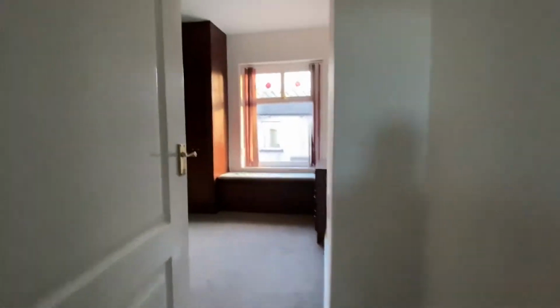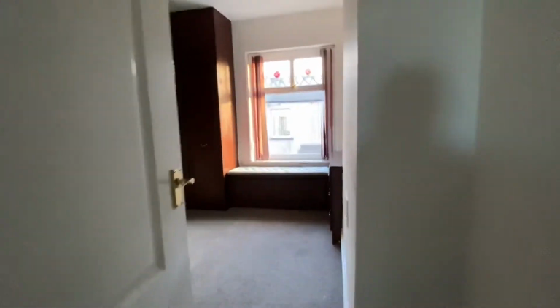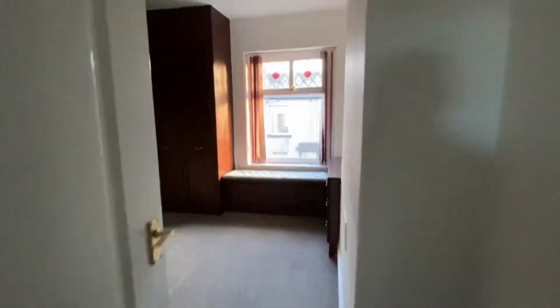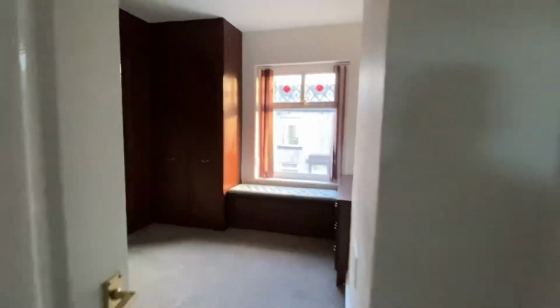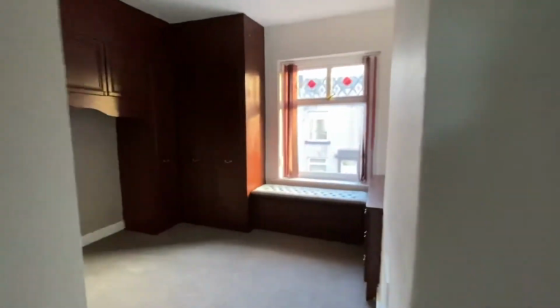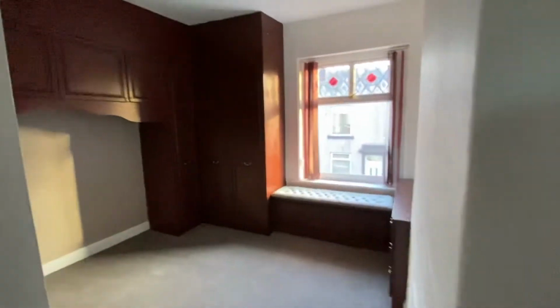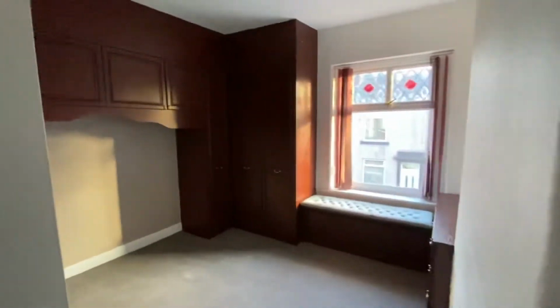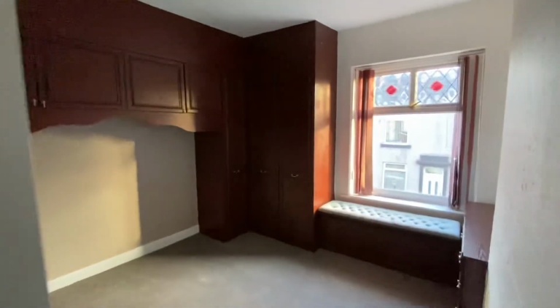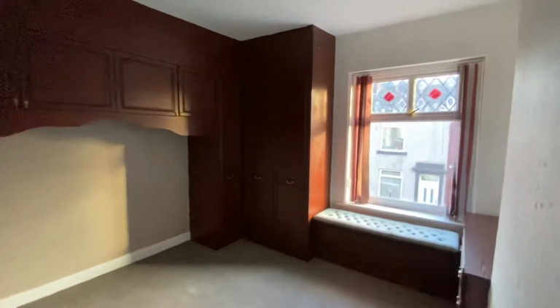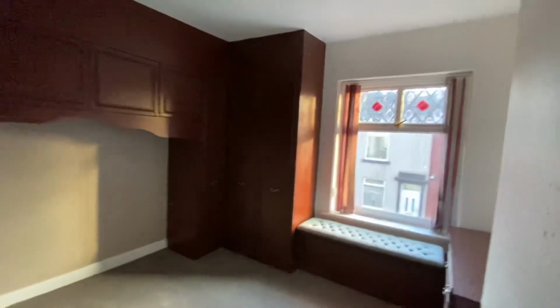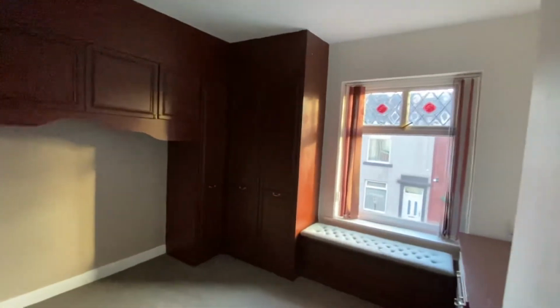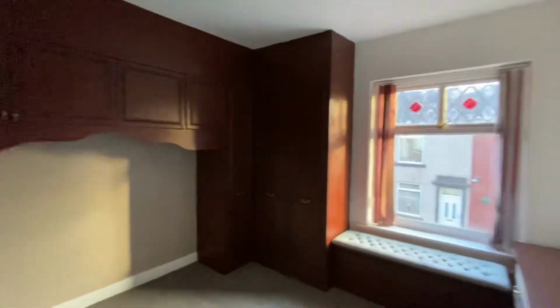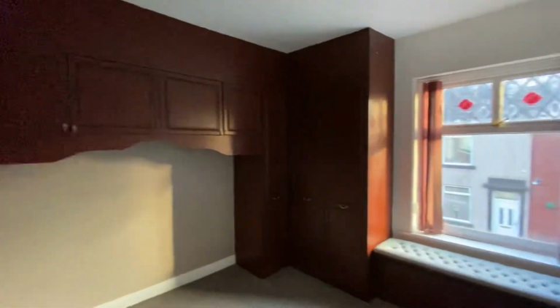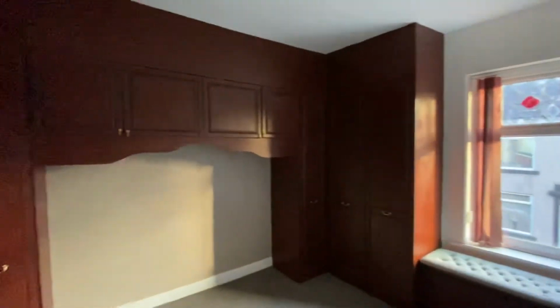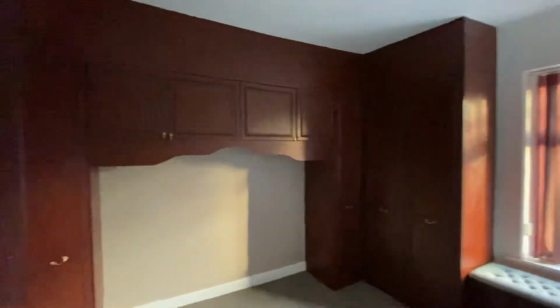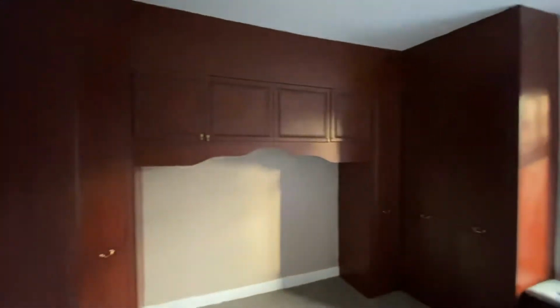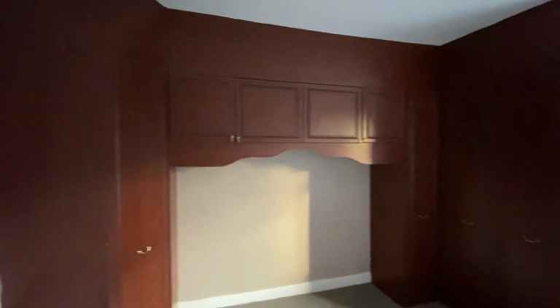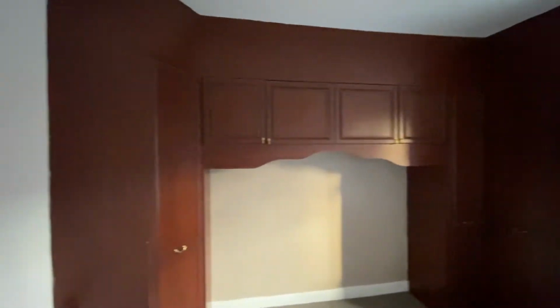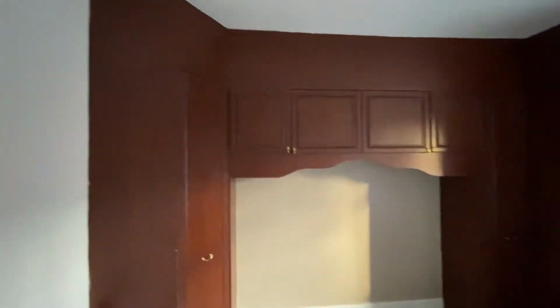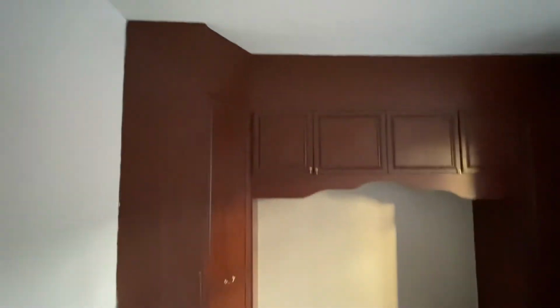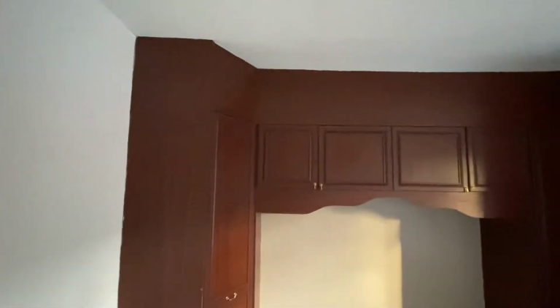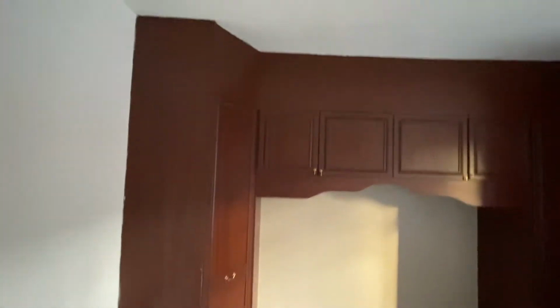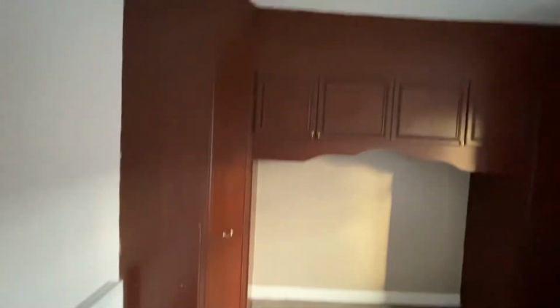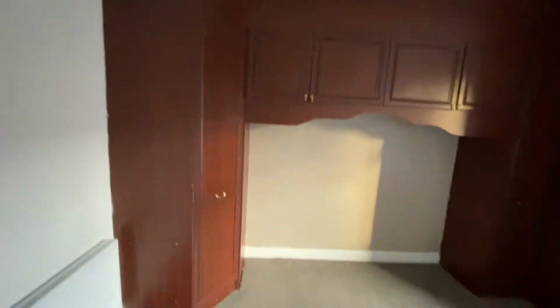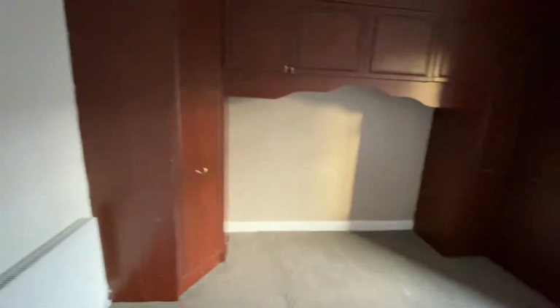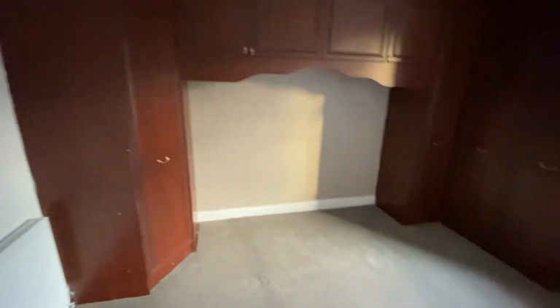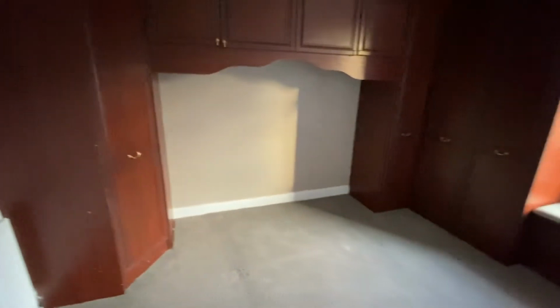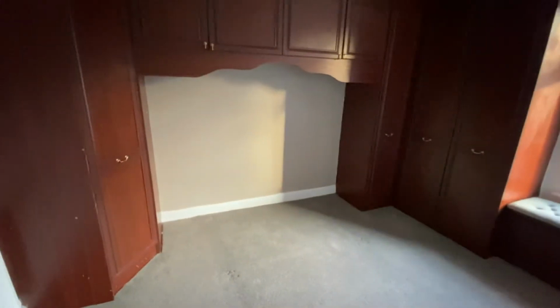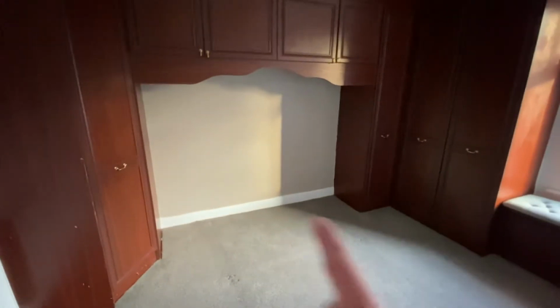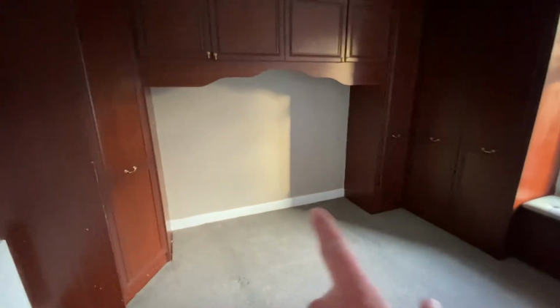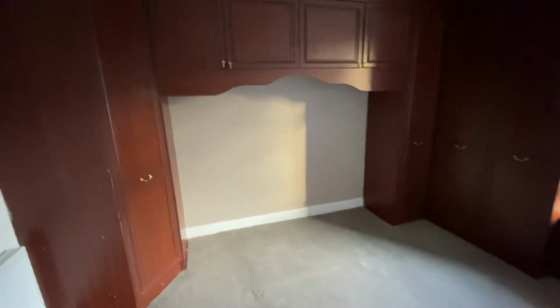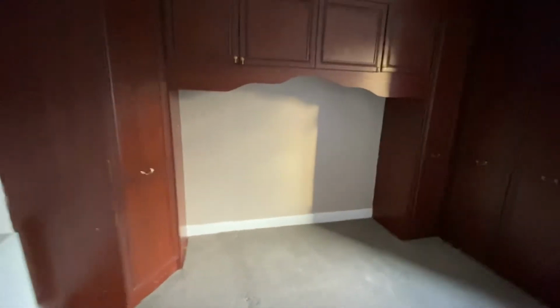We have our main bedroom which has fitted furniture in here, so lots of cupboard space. Obviously your bed just slots in here.